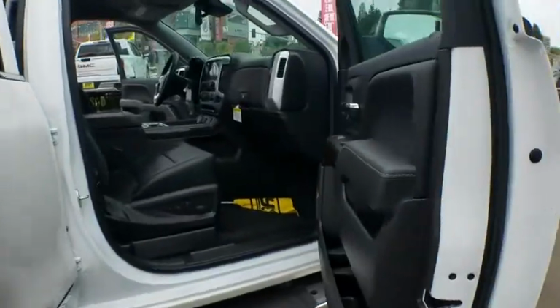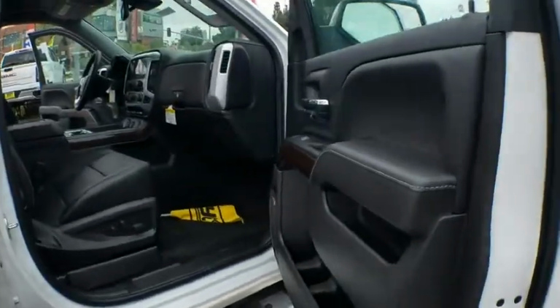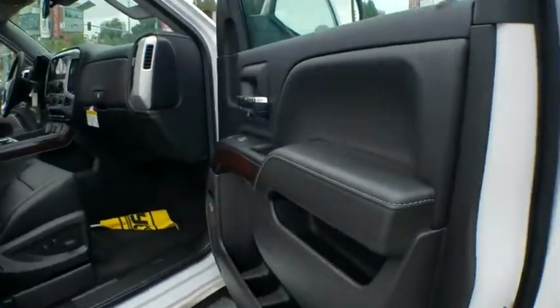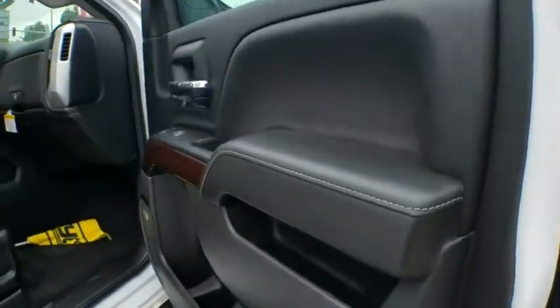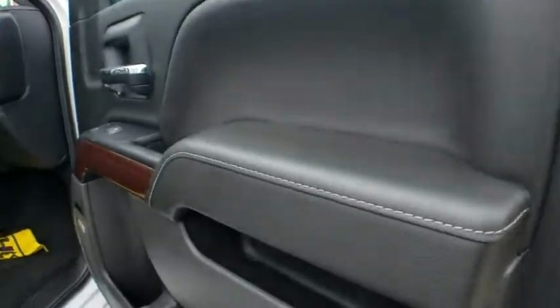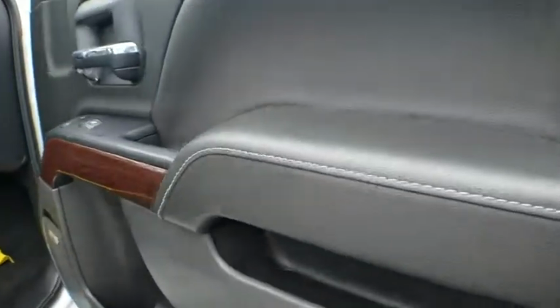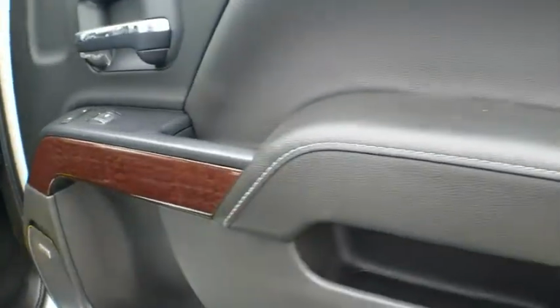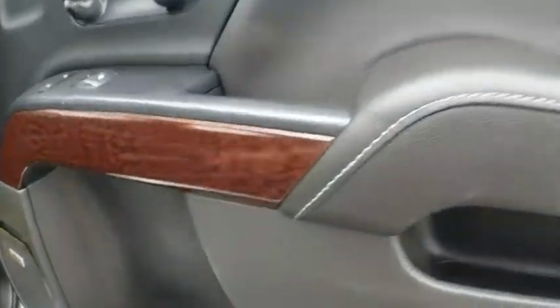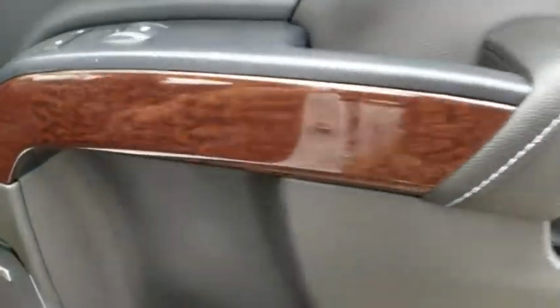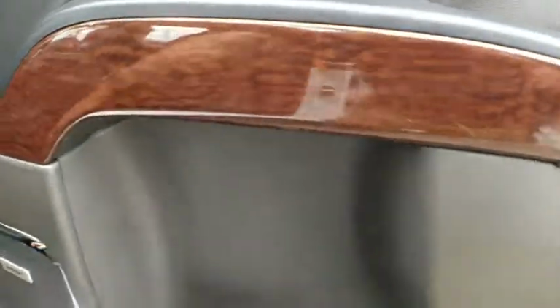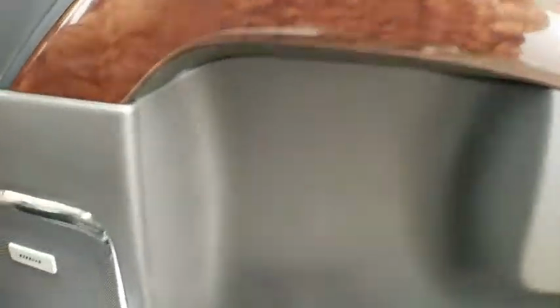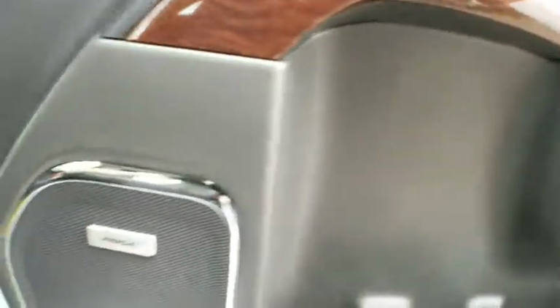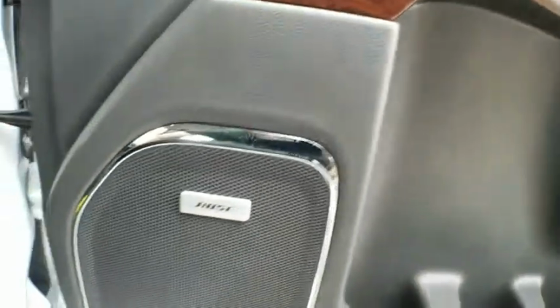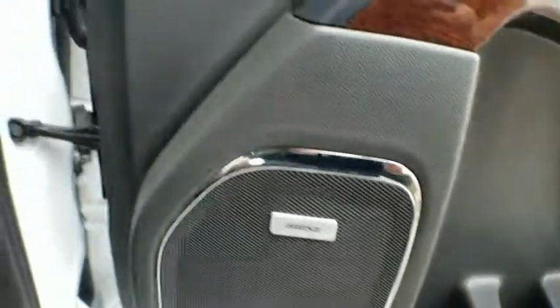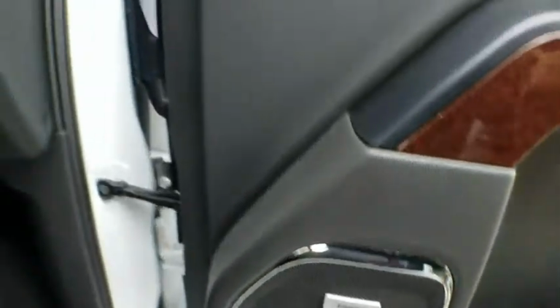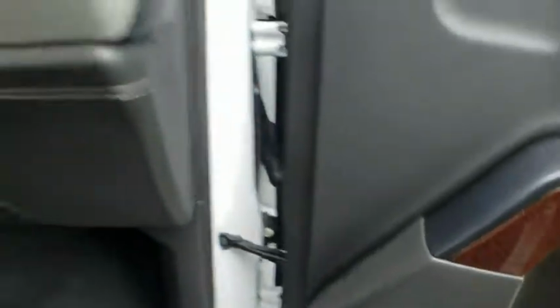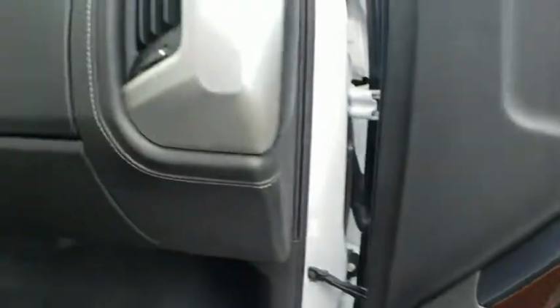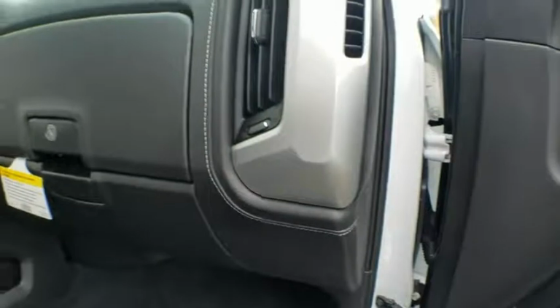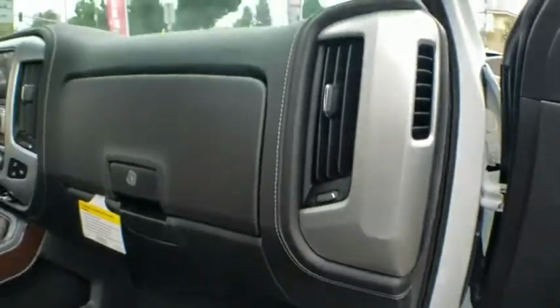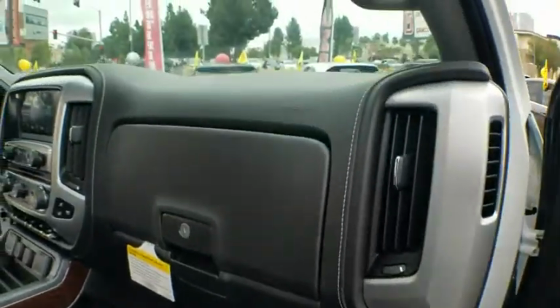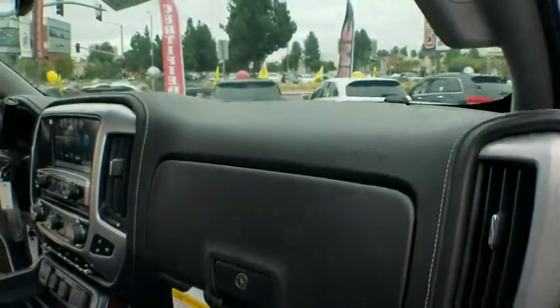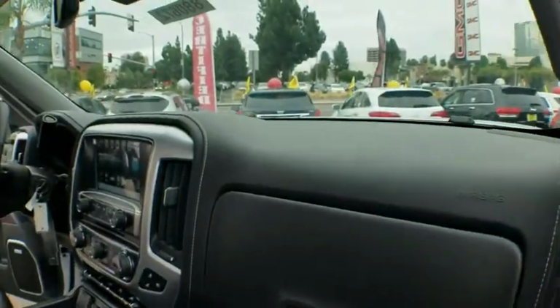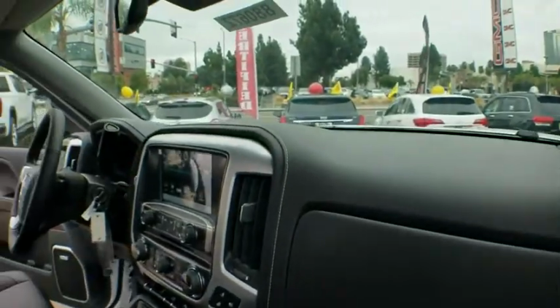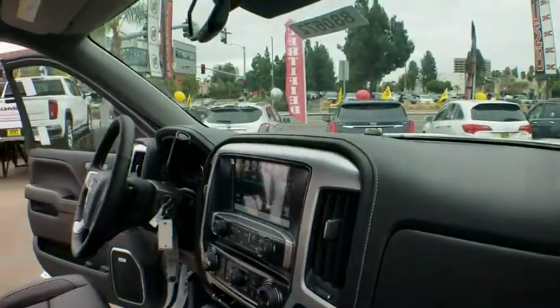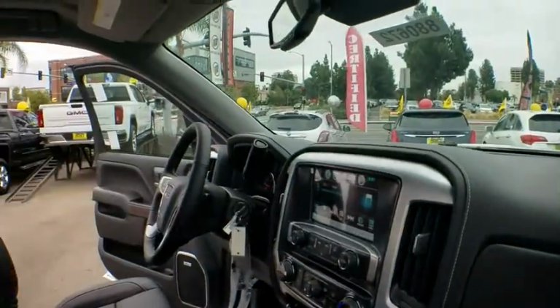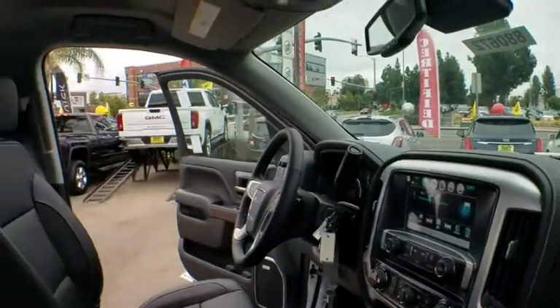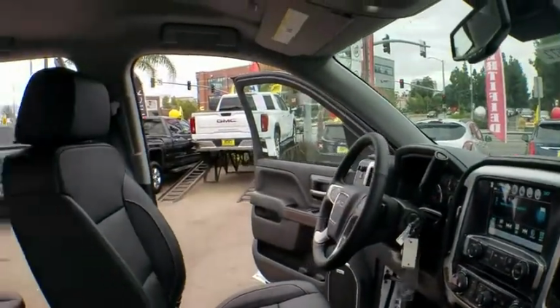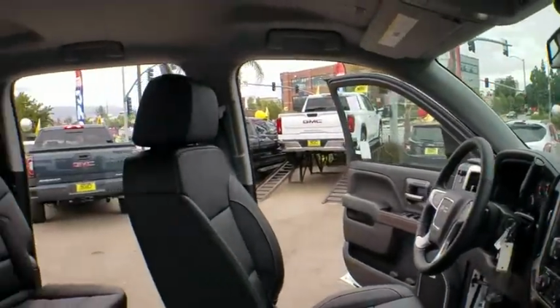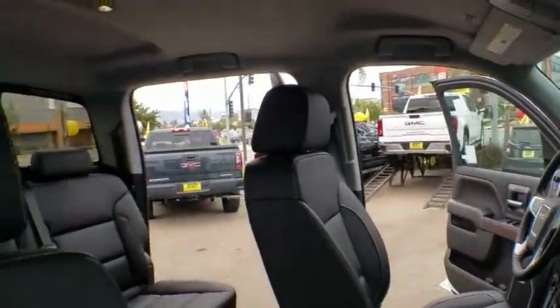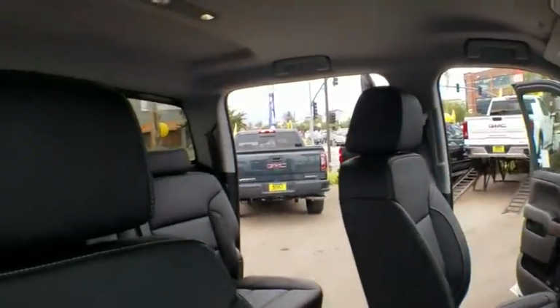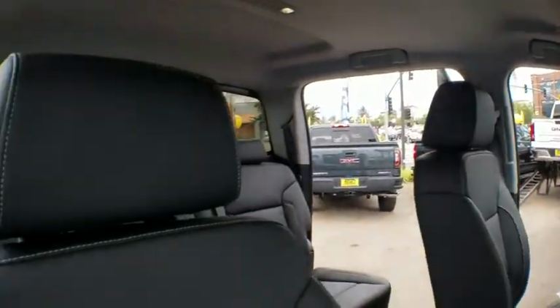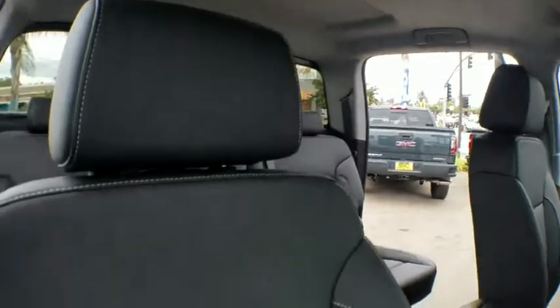Here are some of this vehicle's great options: remote engine start, traction control, tow hitch, keyless entry, stability control, steering wheel audio controls, anti-lock braking system, backup camera.